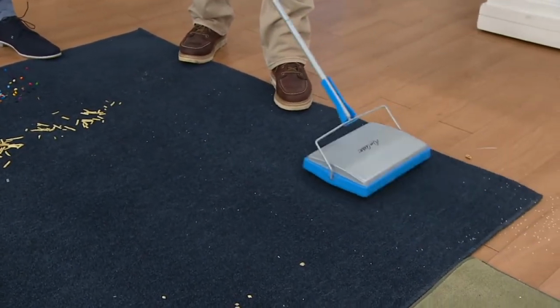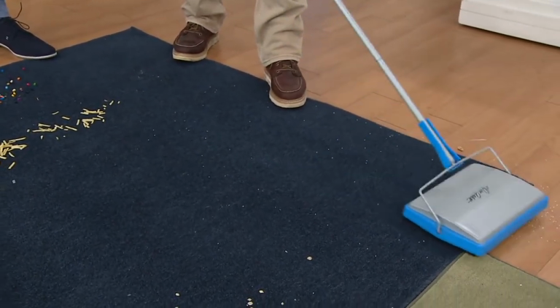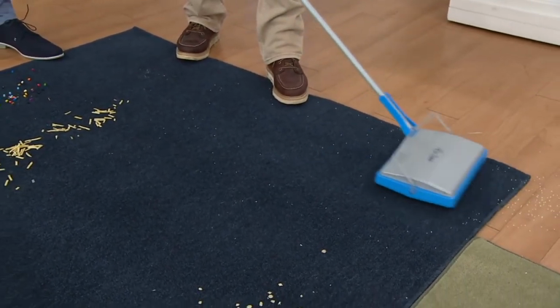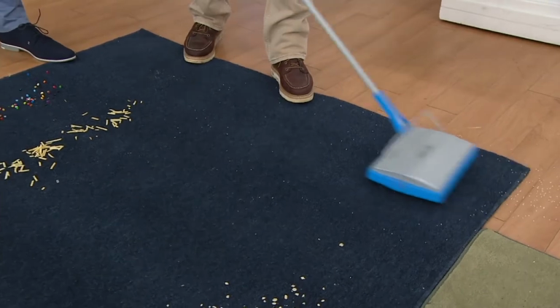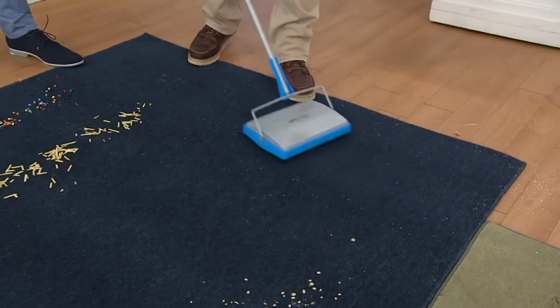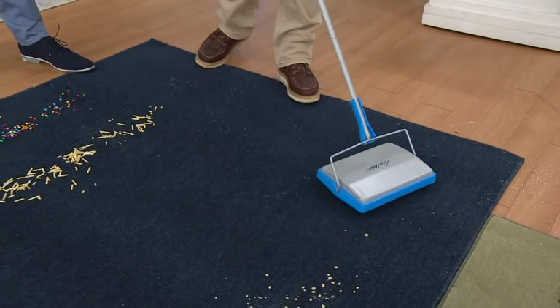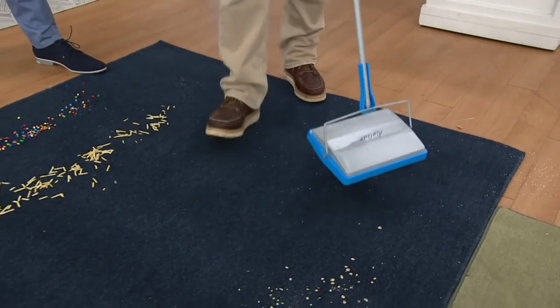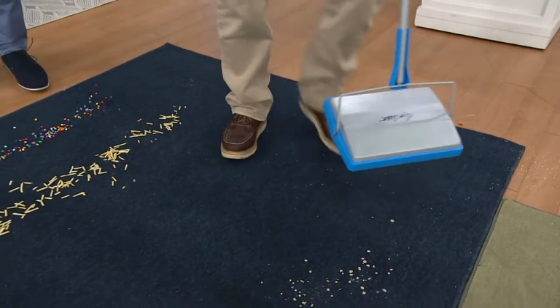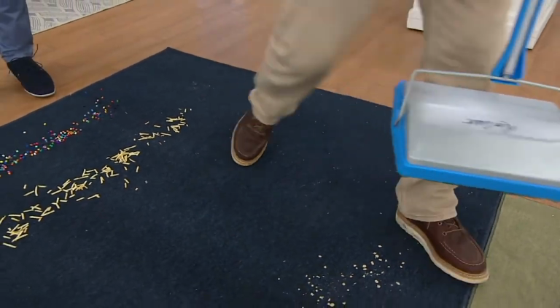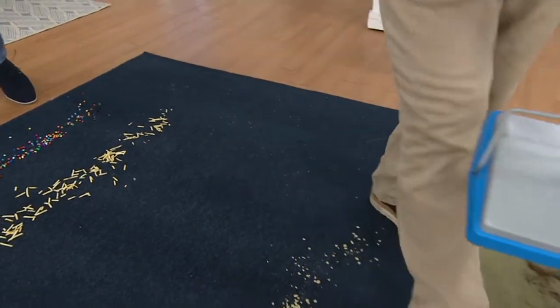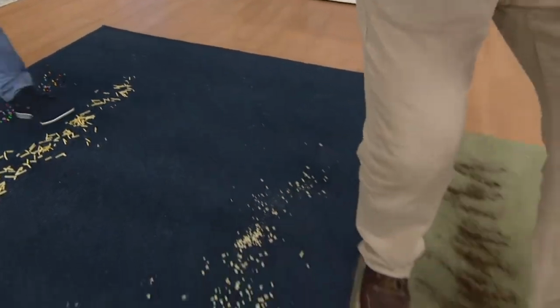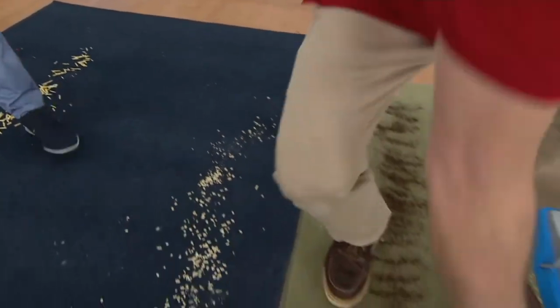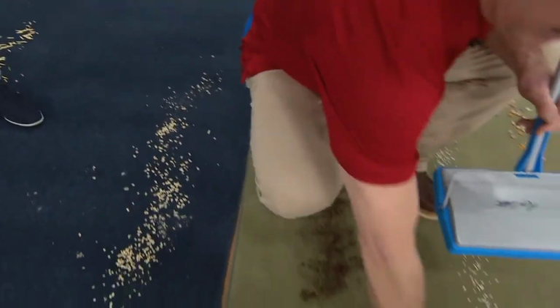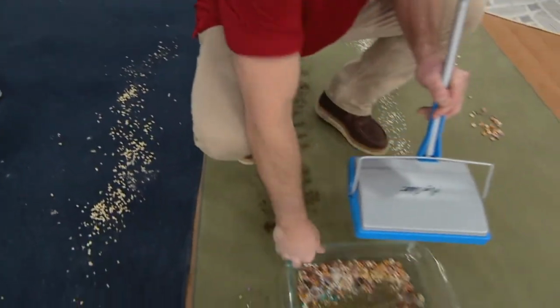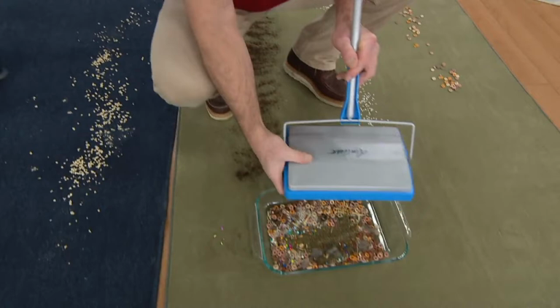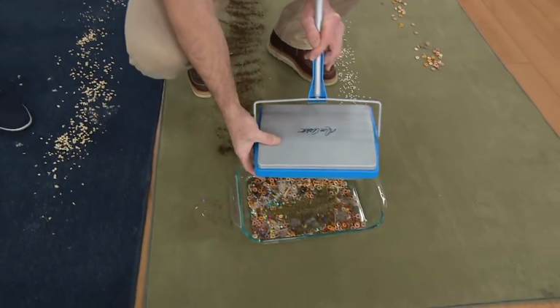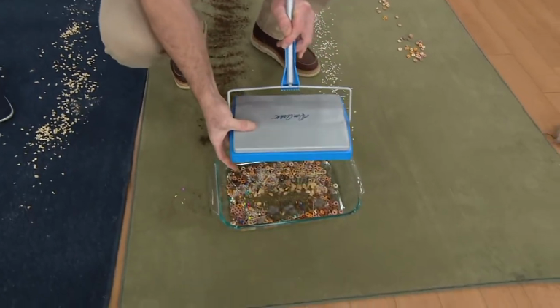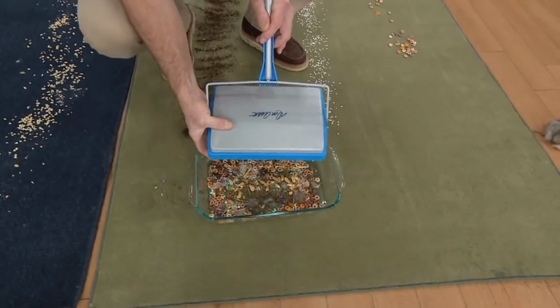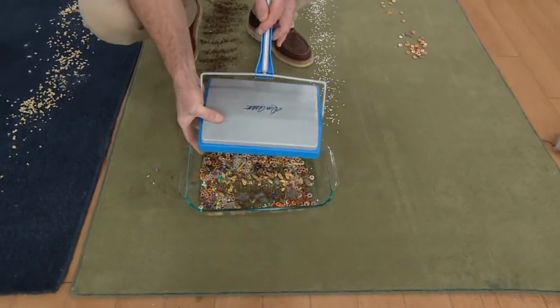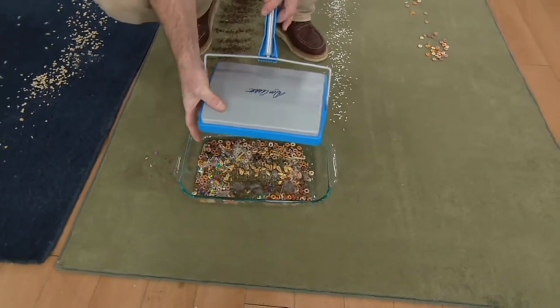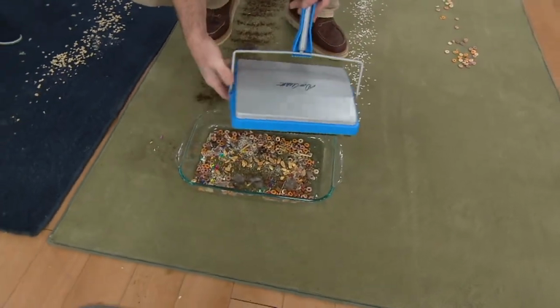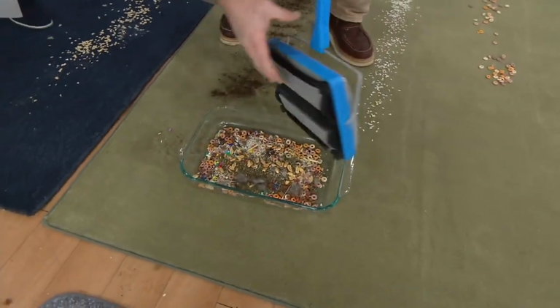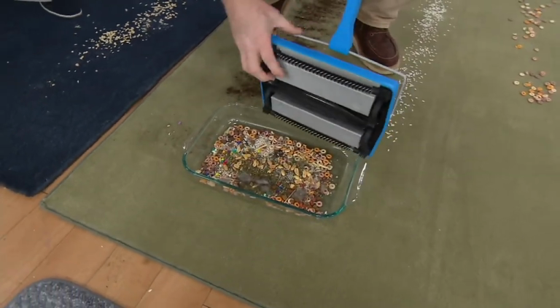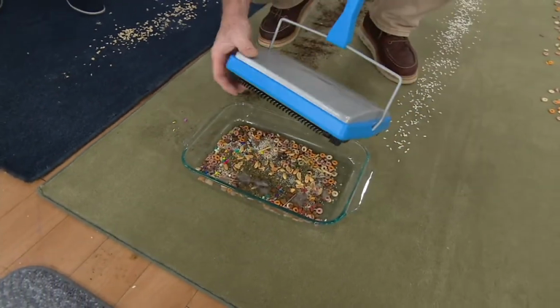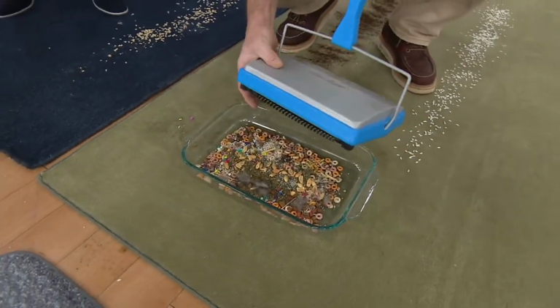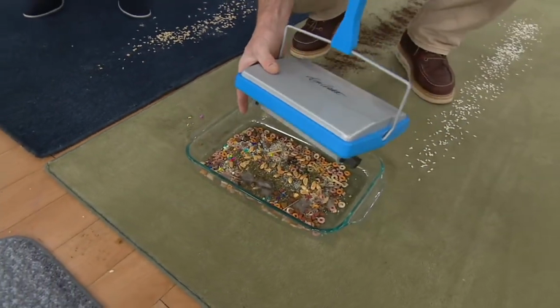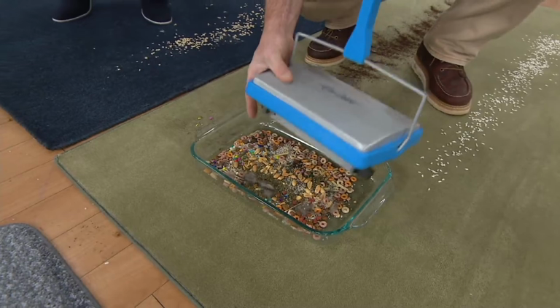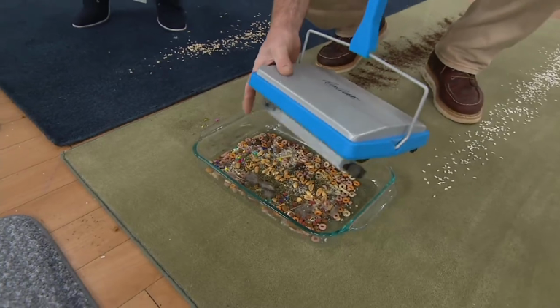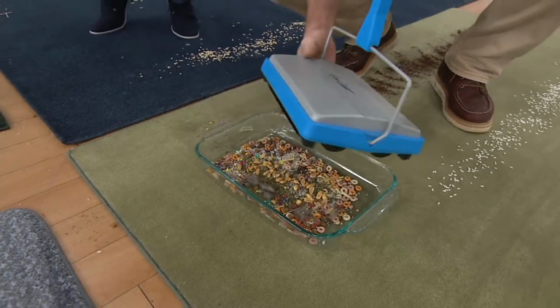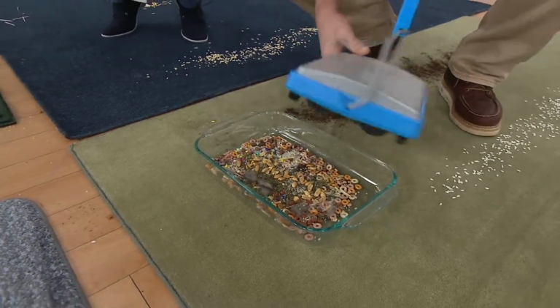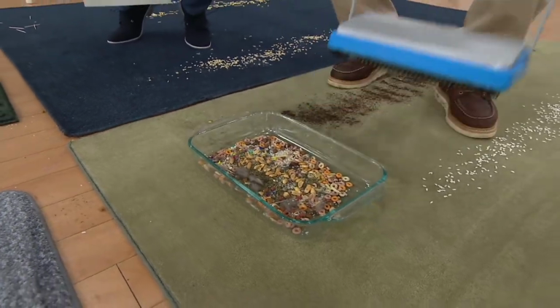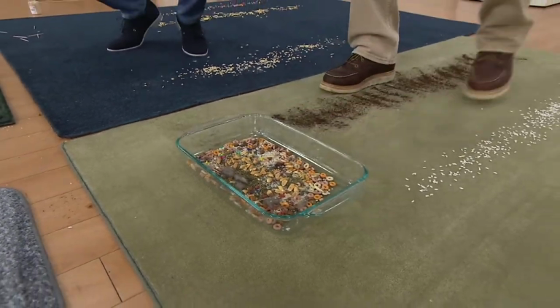Let me empty this out because we've filled it up with the nuts and other stuff. I'm filling the tray up — I can recycle all the dirt here for the next demo. We're going back on with this later in the day as well.